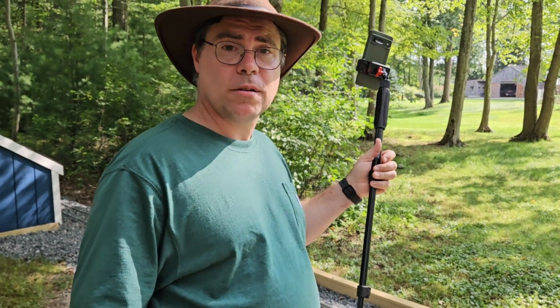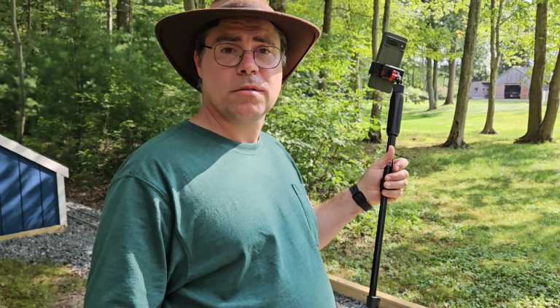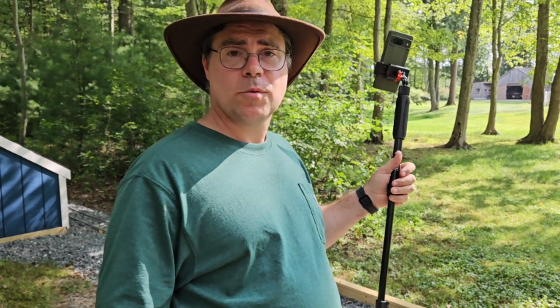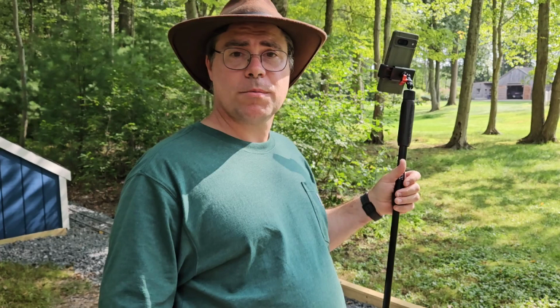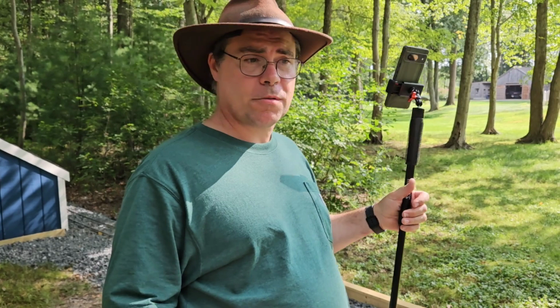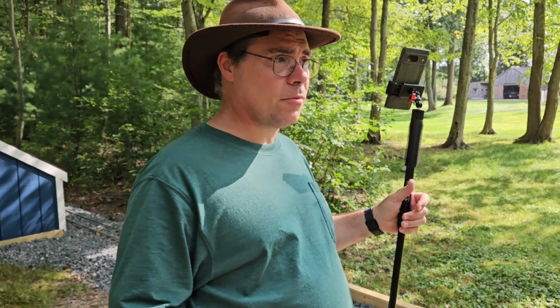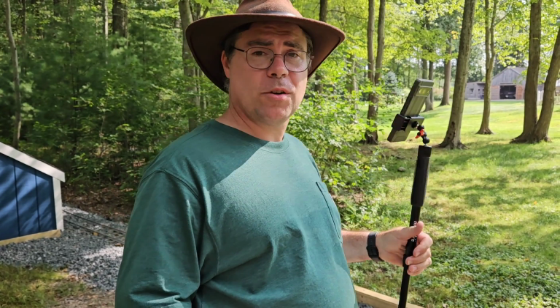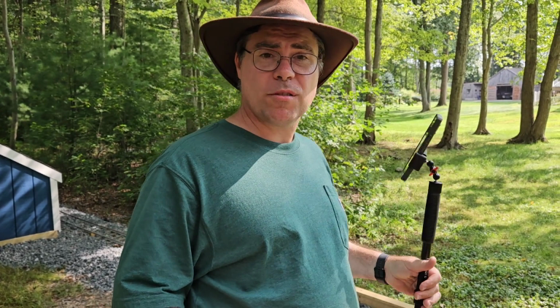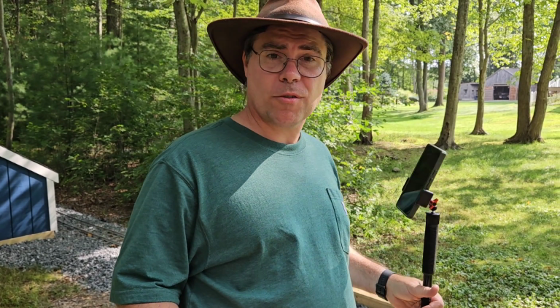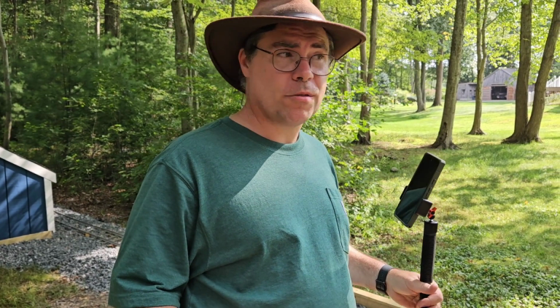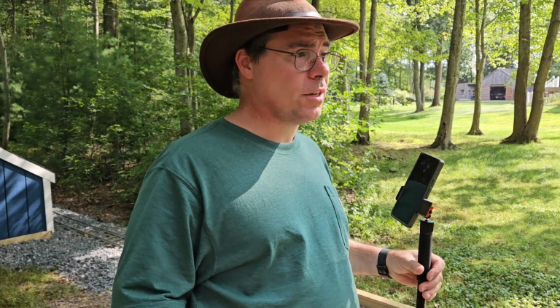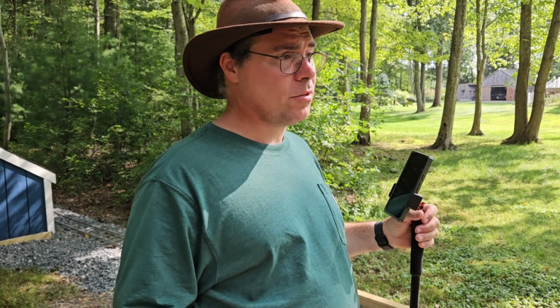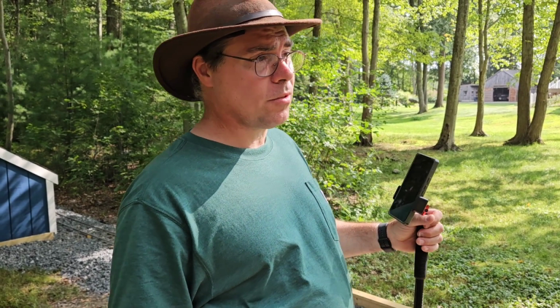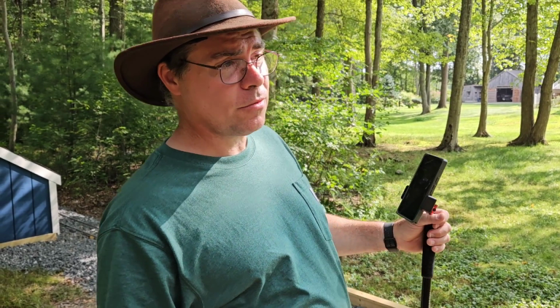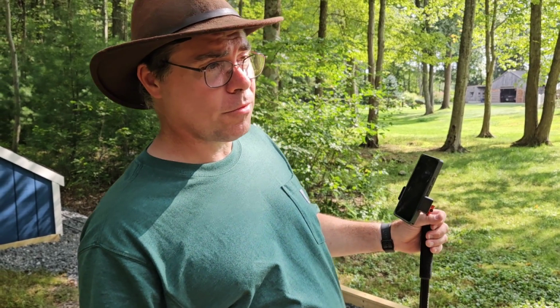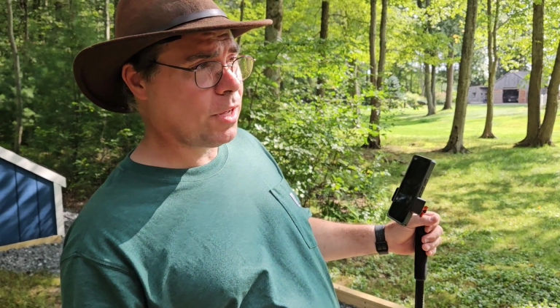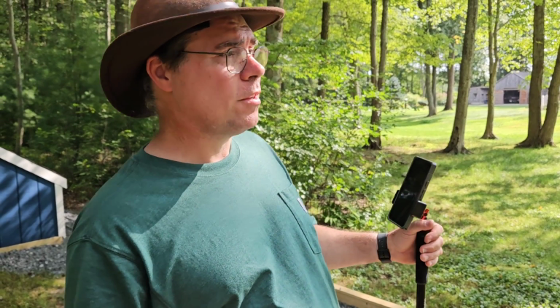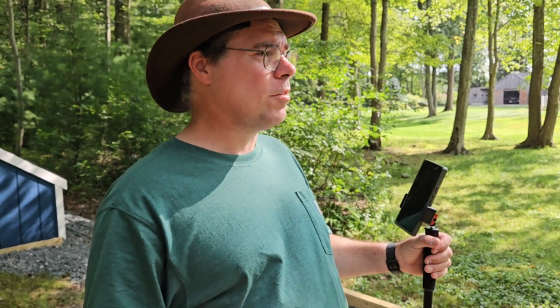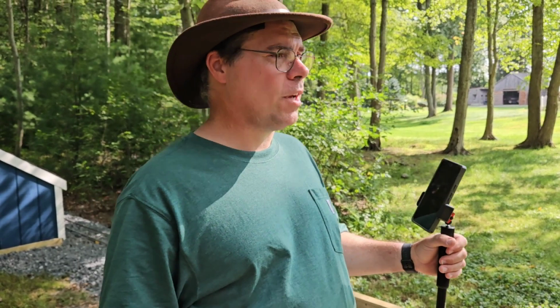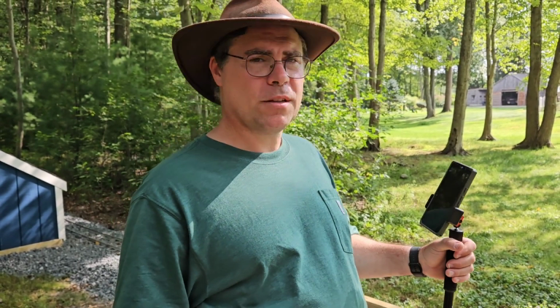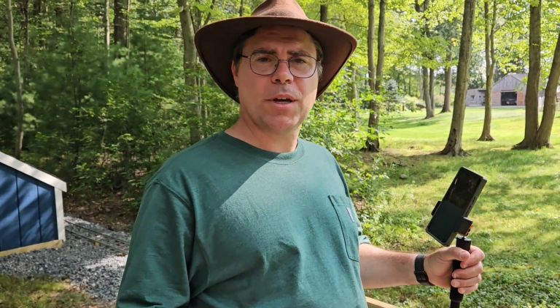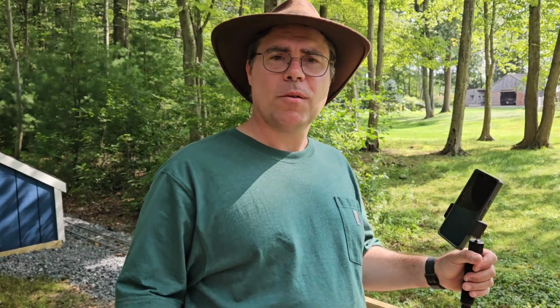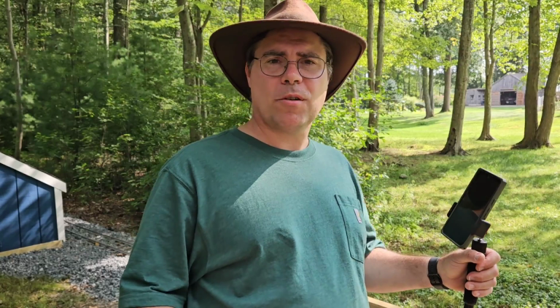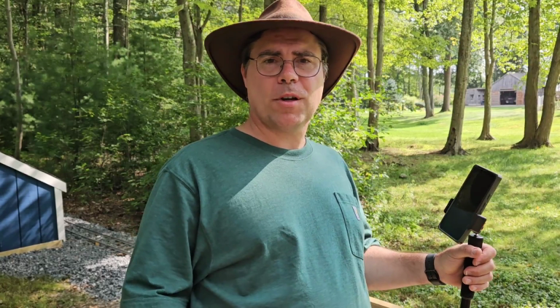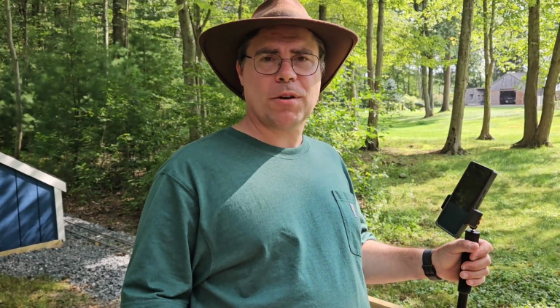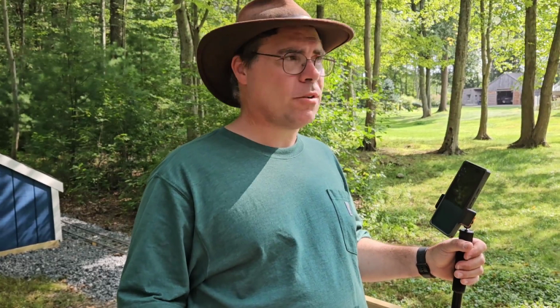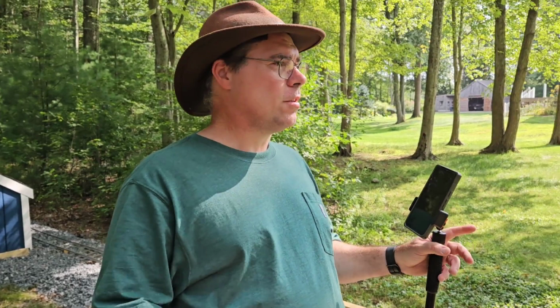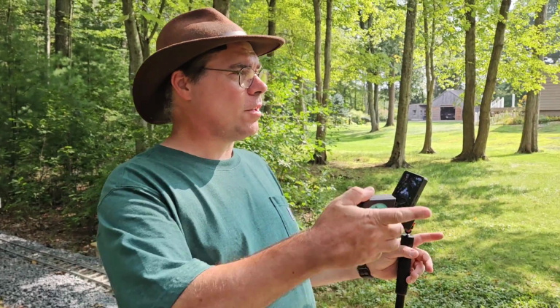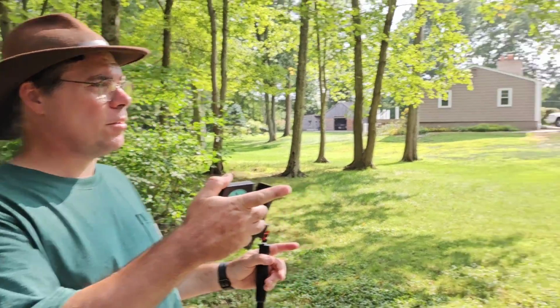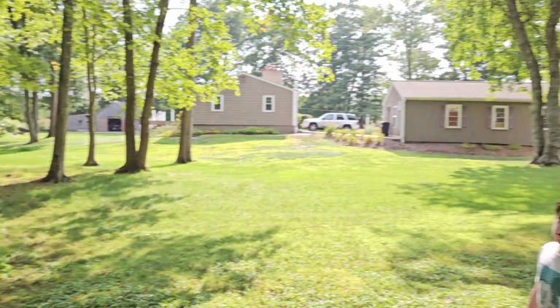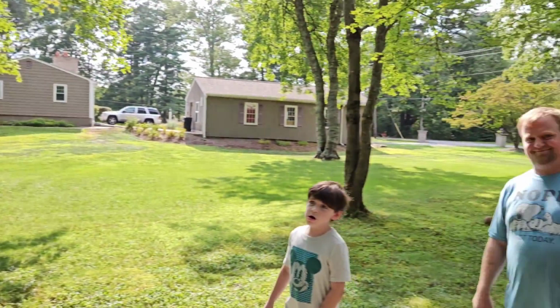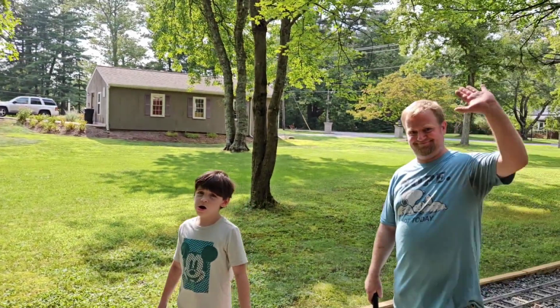Welcome to Millbrook Railroad. We're at the Norton Railway right now, and Colin here, he's the owner.